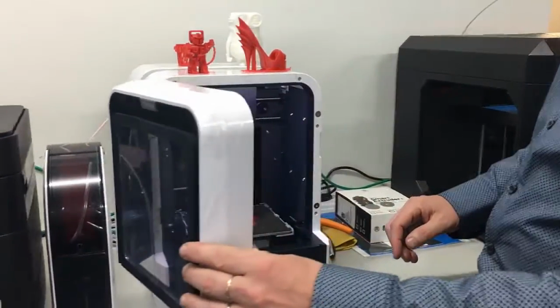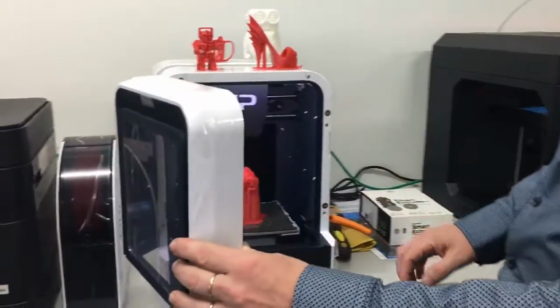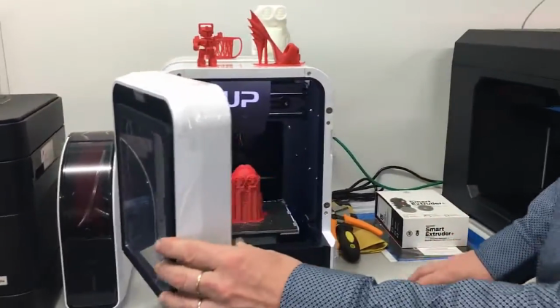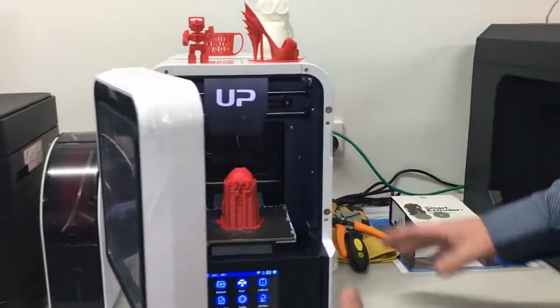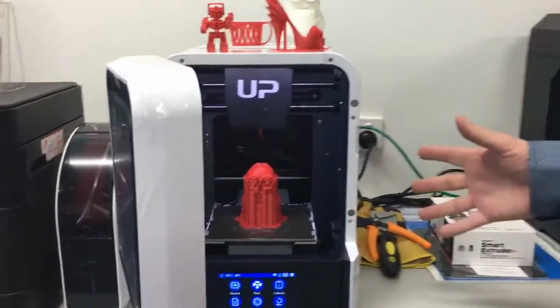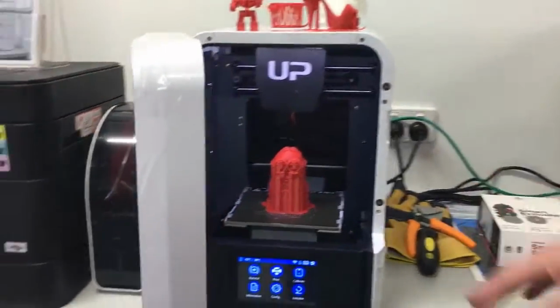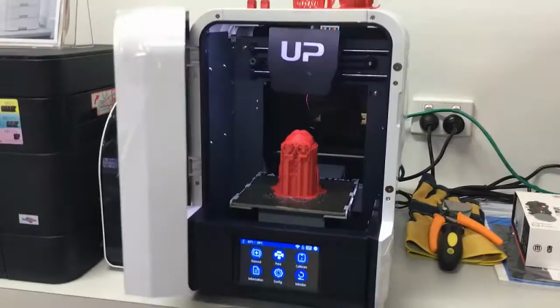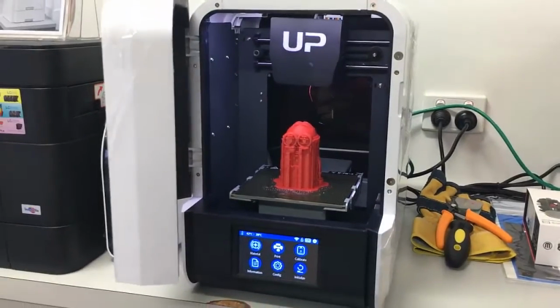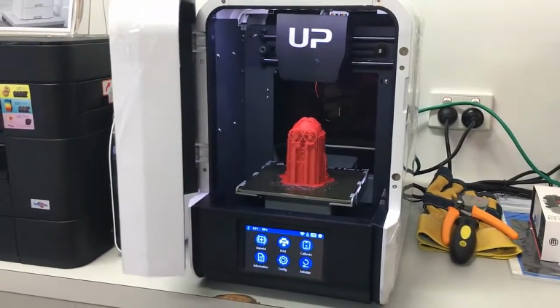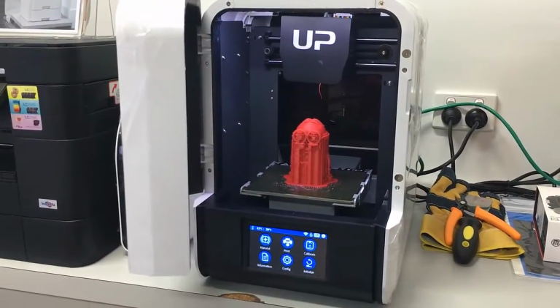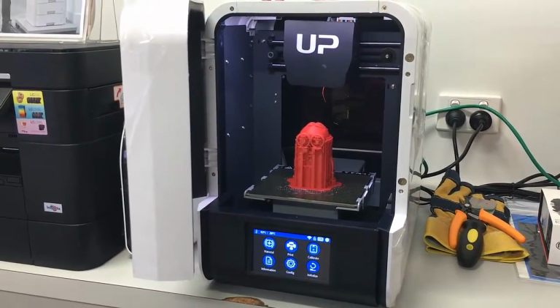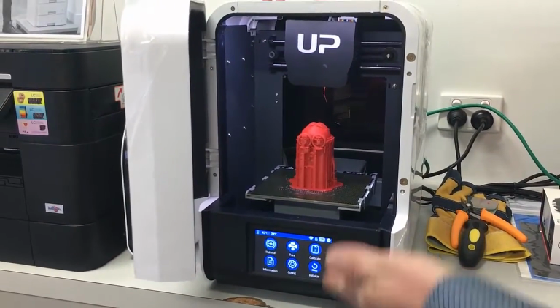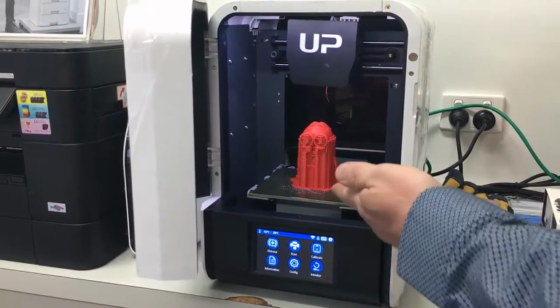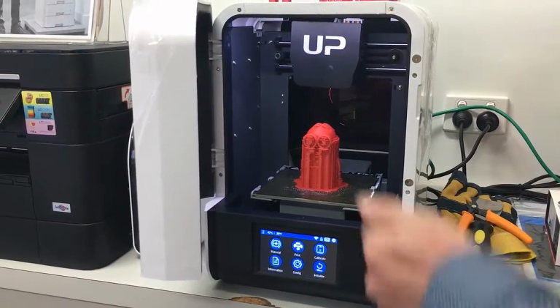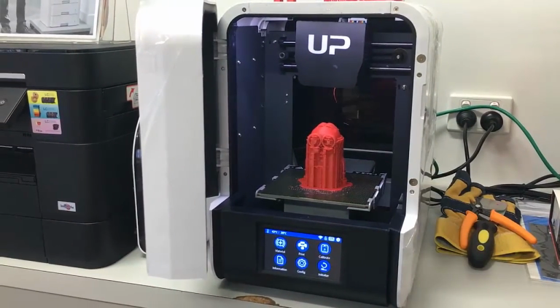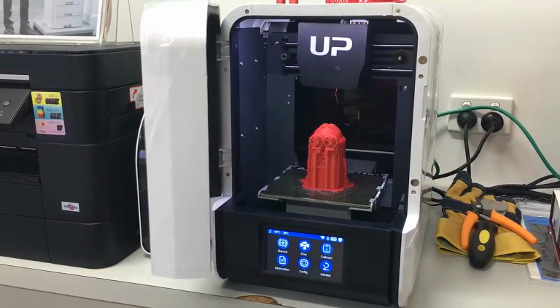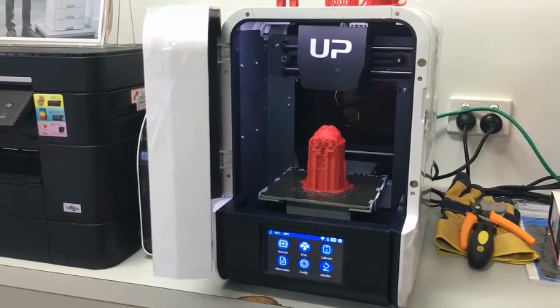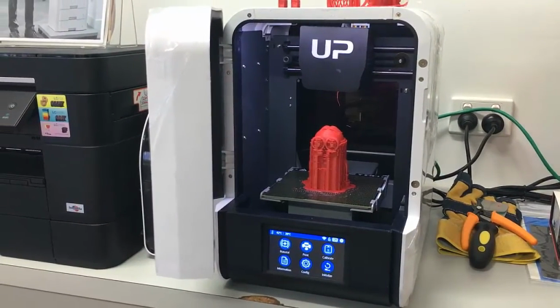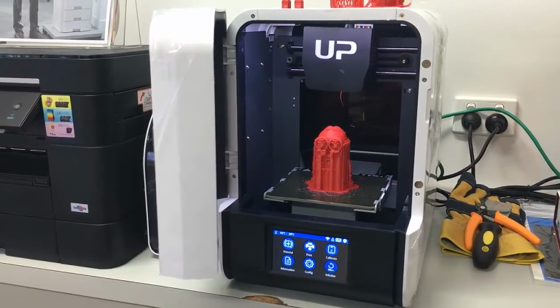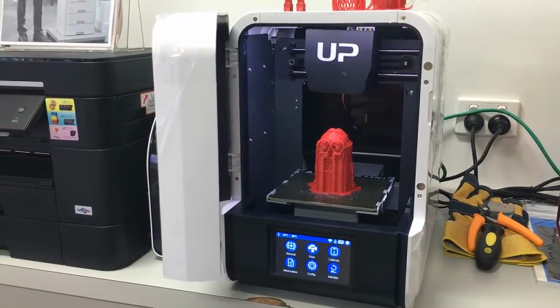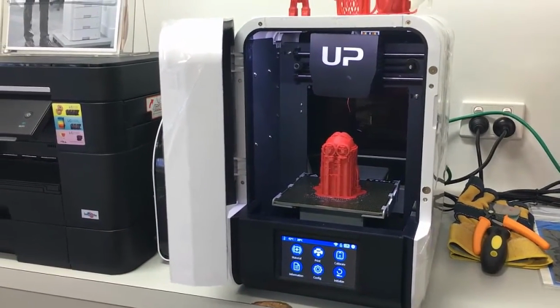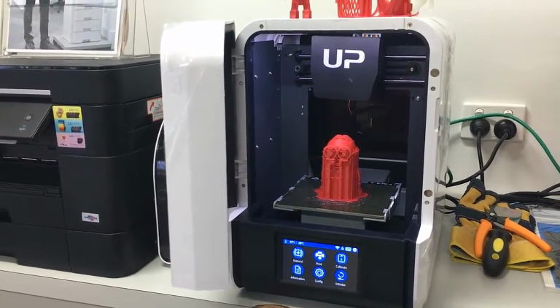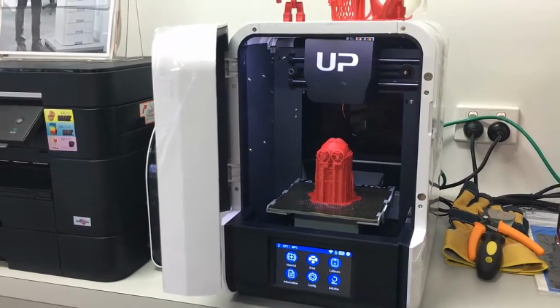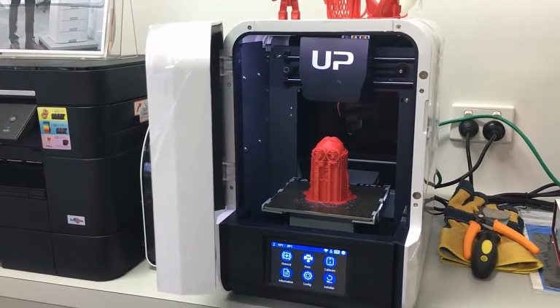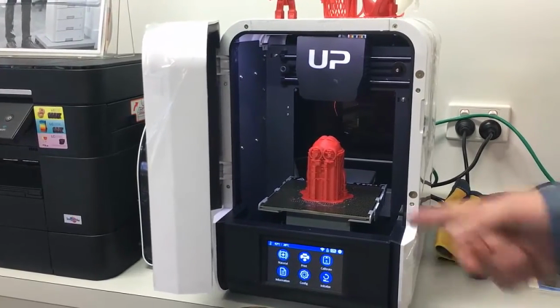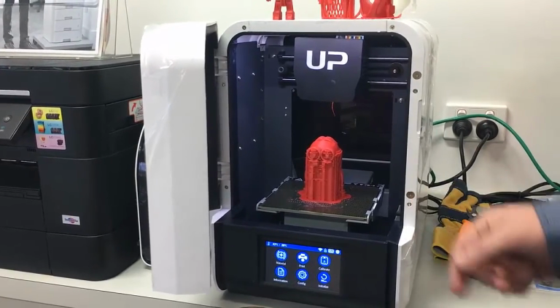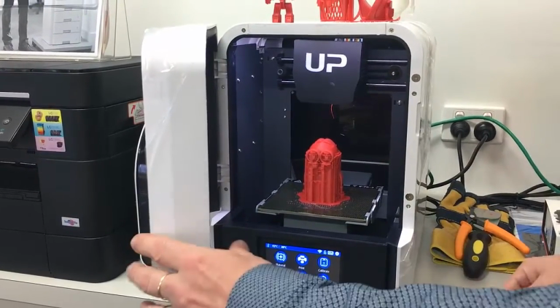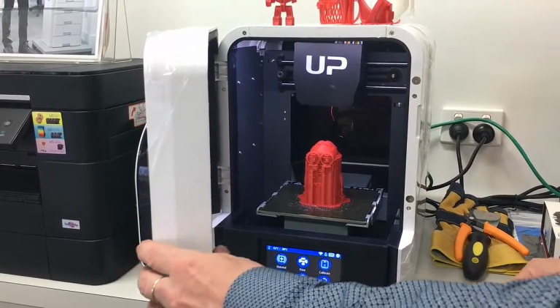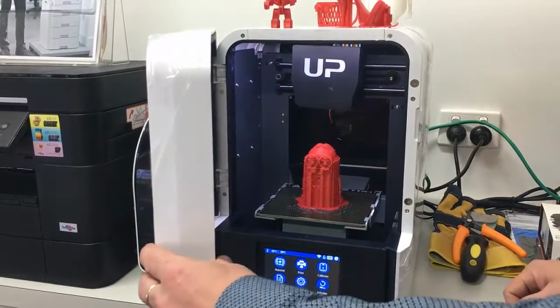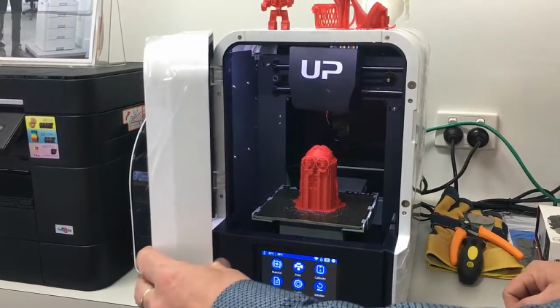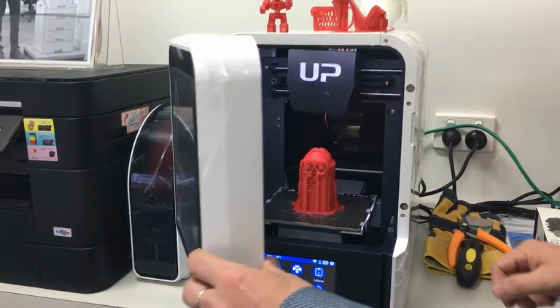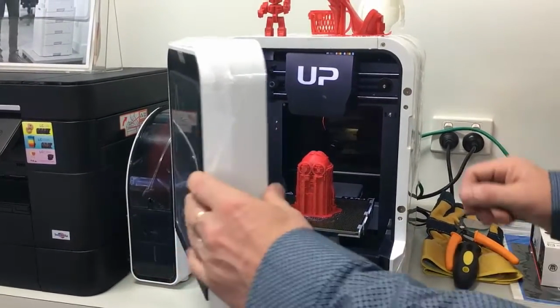I can open the door there and it's a nice enclosed box. That's just a Minion that we've just printed, and it looks like that when it's complete.